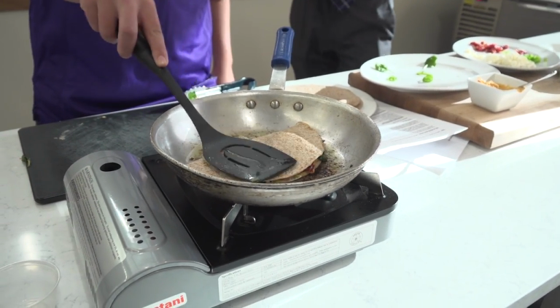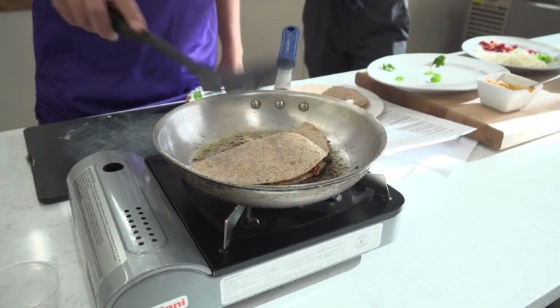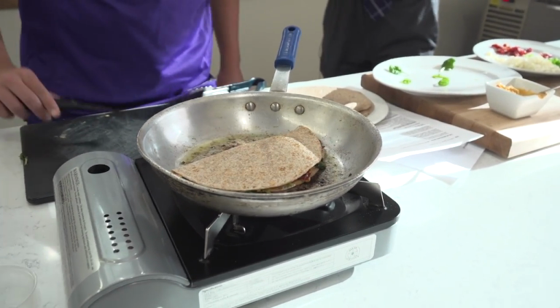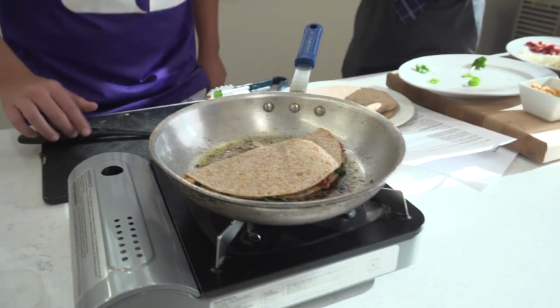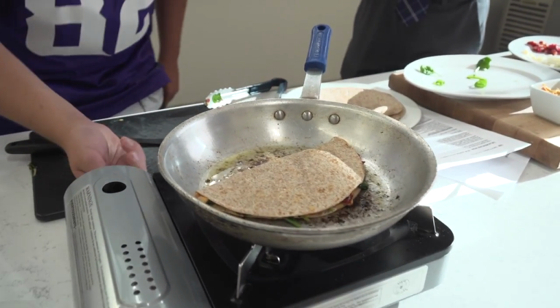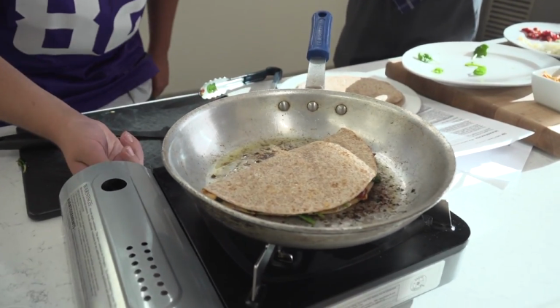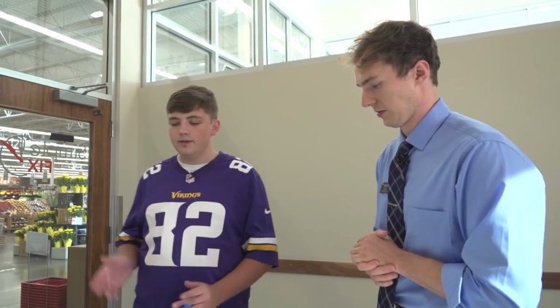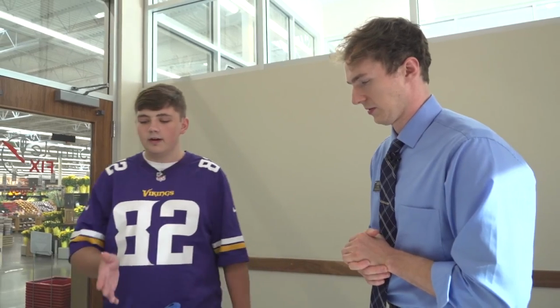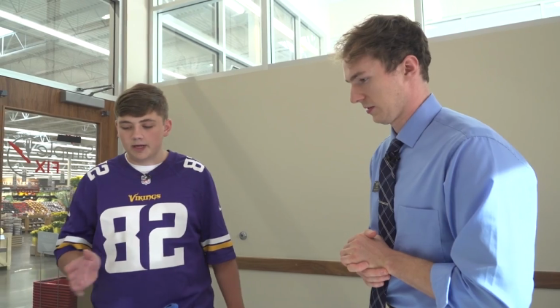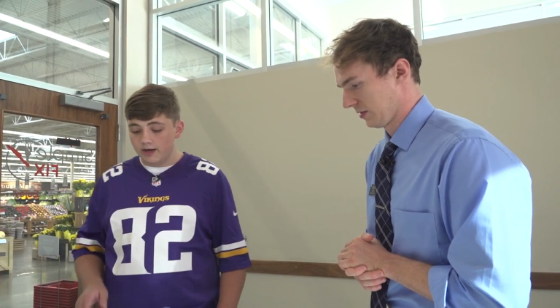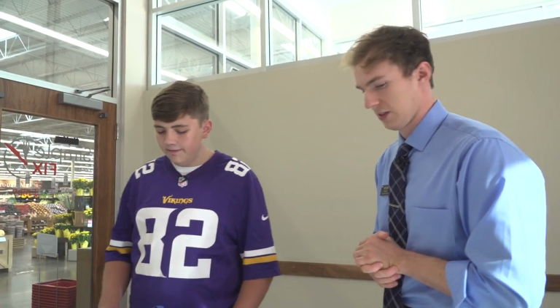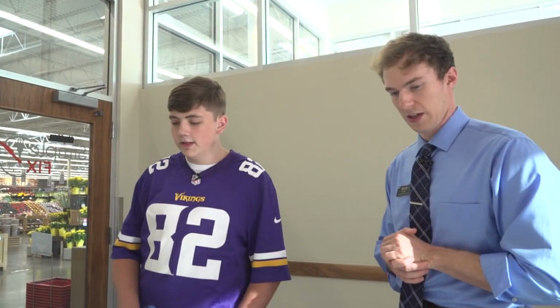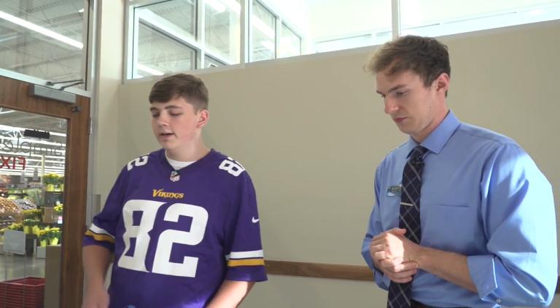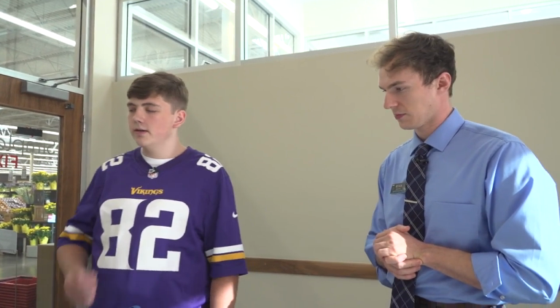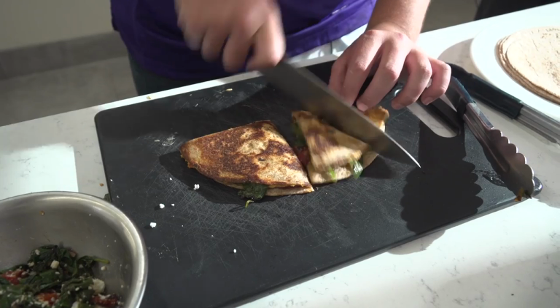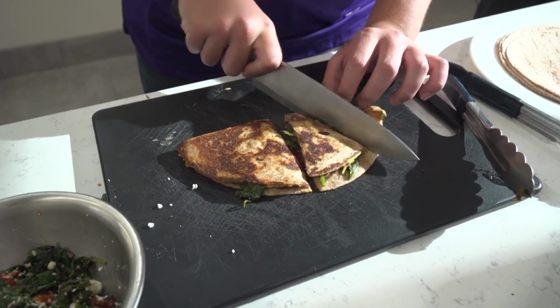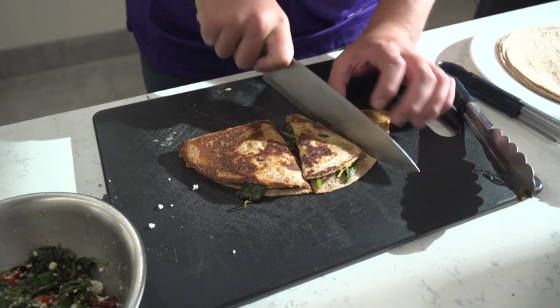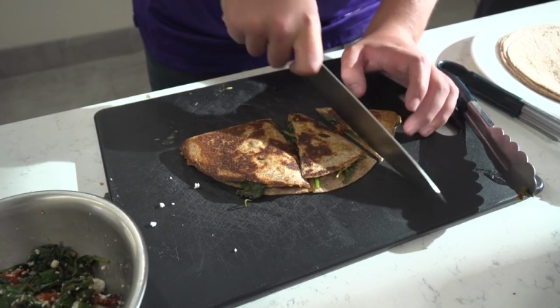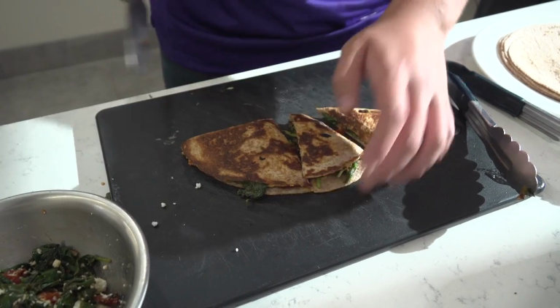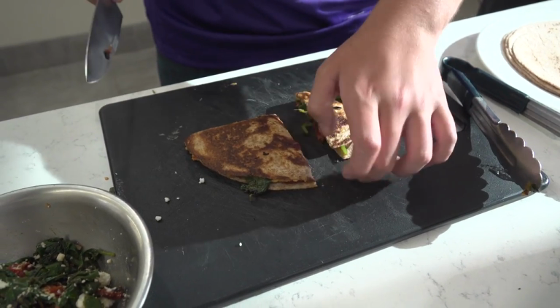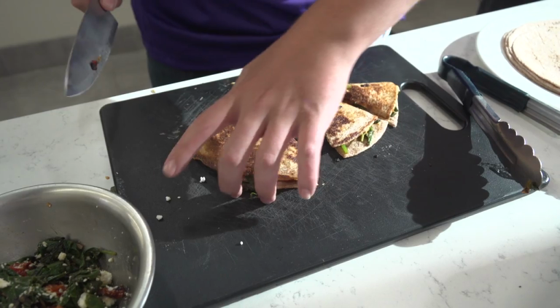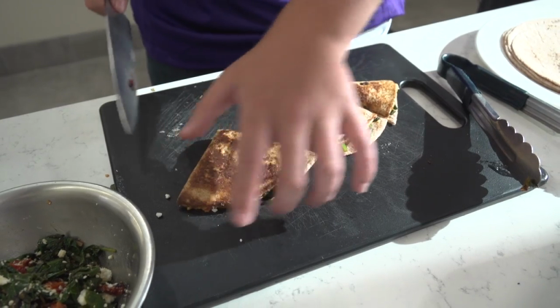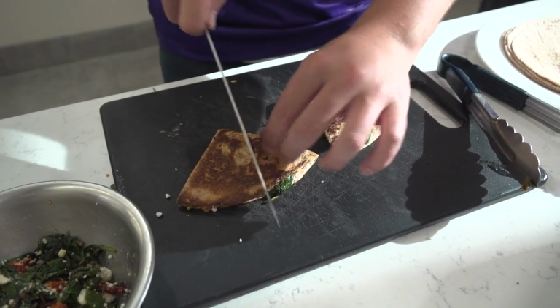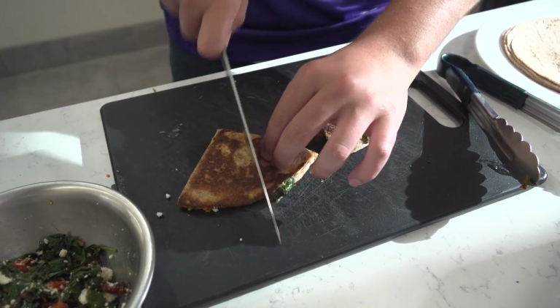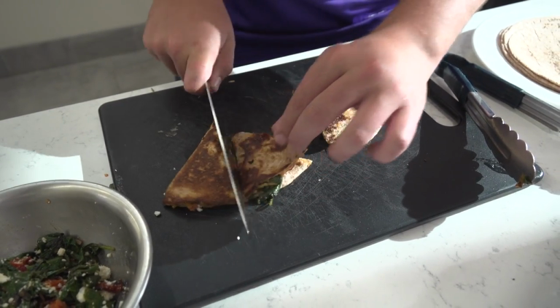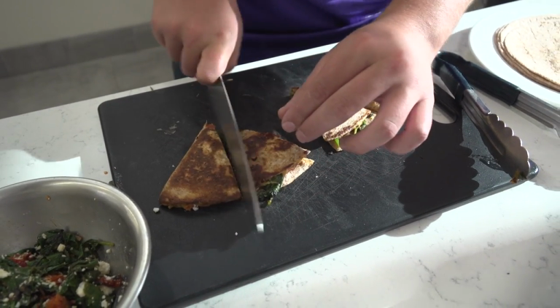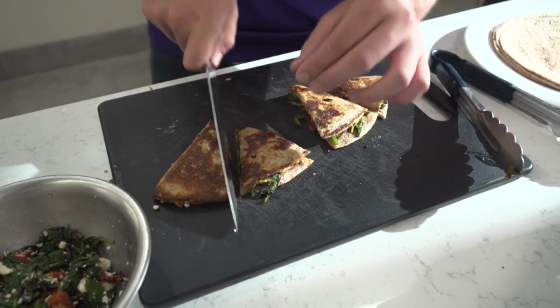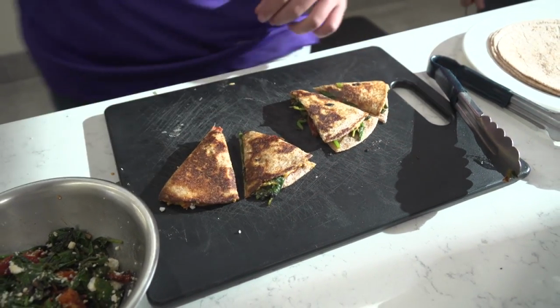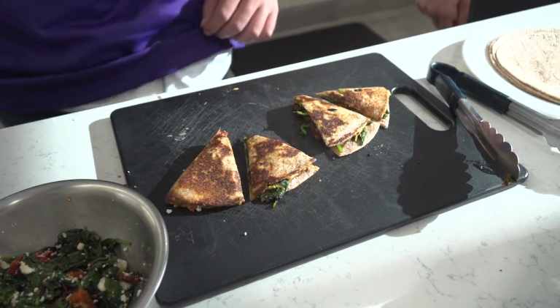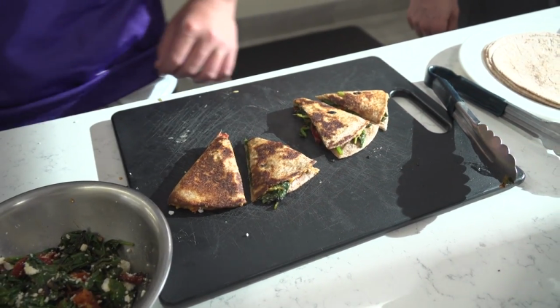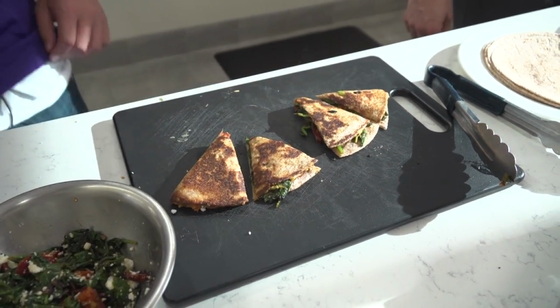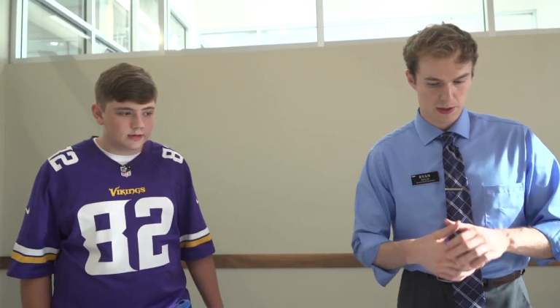Get it nice and brown and crispy. Give that another minute, minute and a half. Then throw that on there and cut it into four pieces. Cut it into four. Sounds good. Go ahead, plate it up — yeah, let's do it.